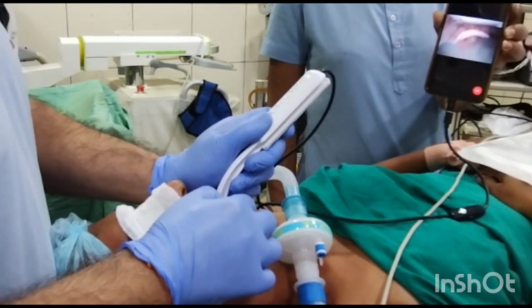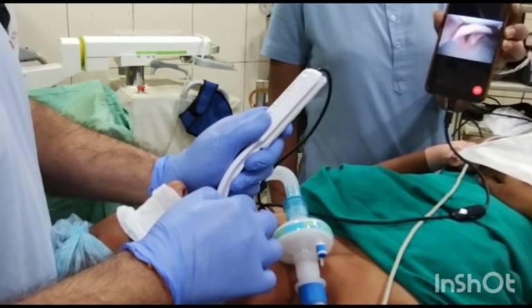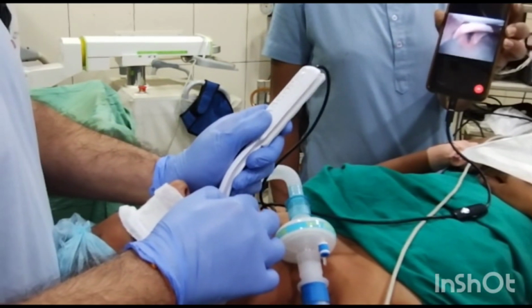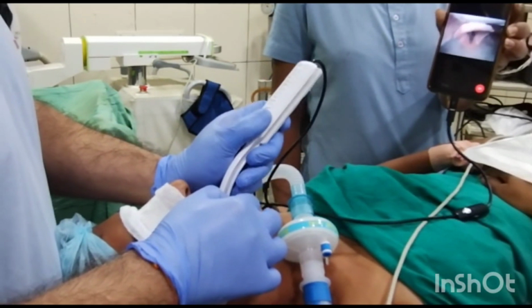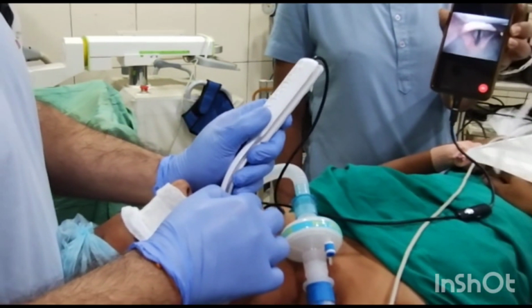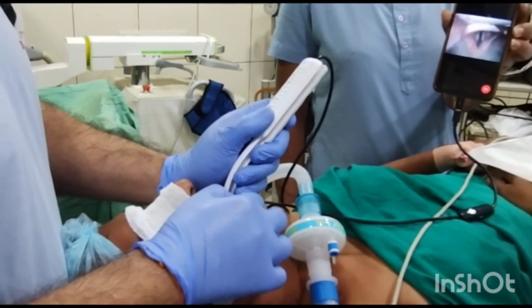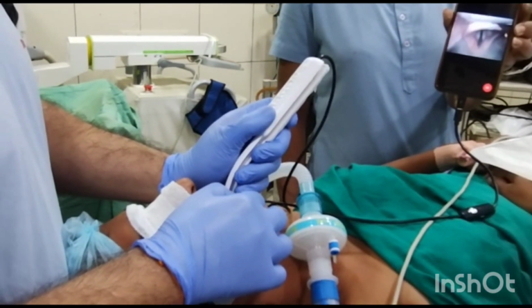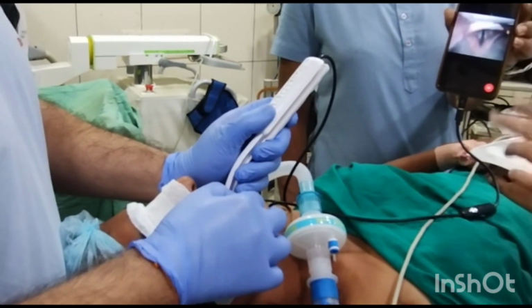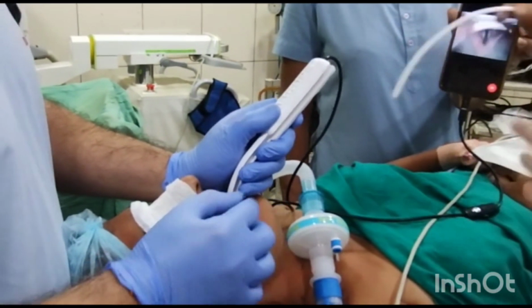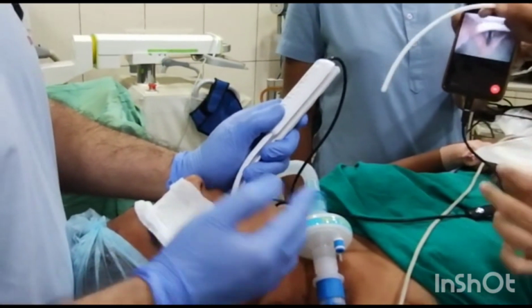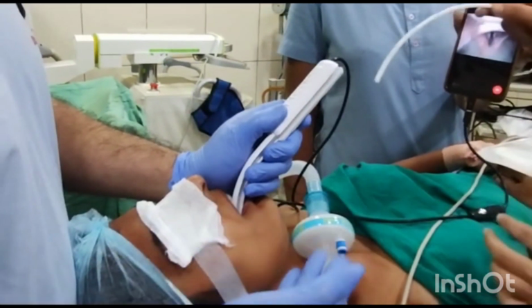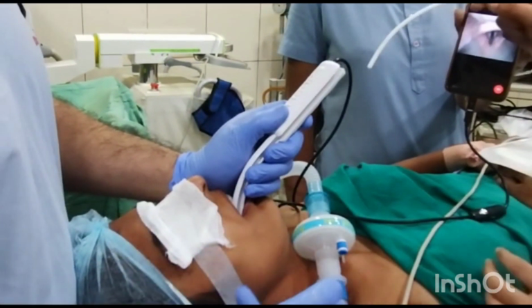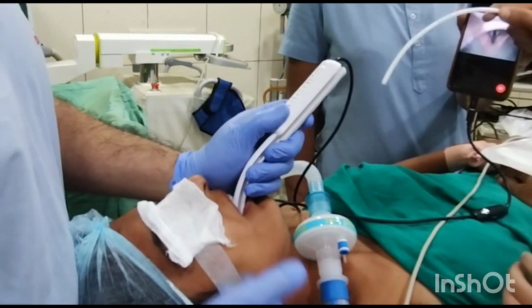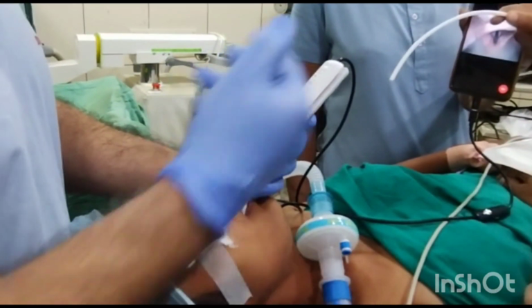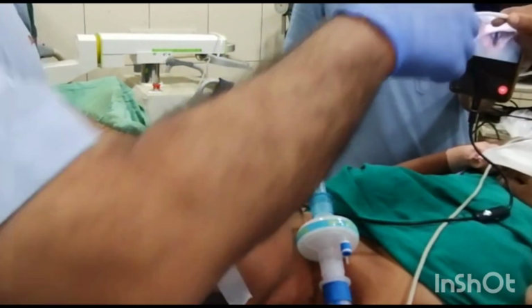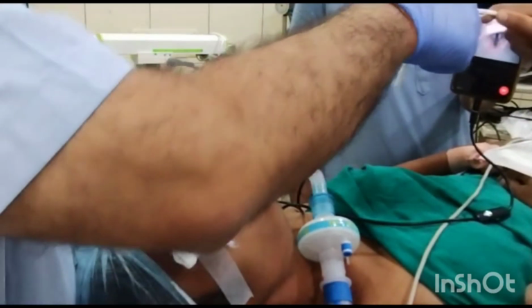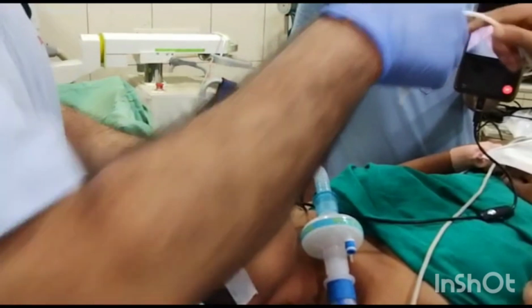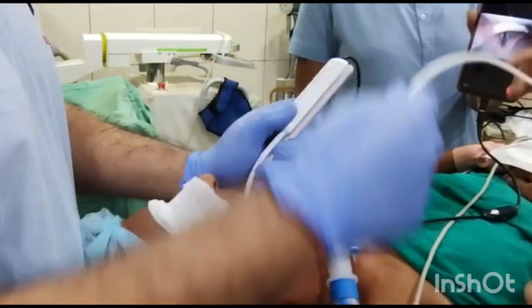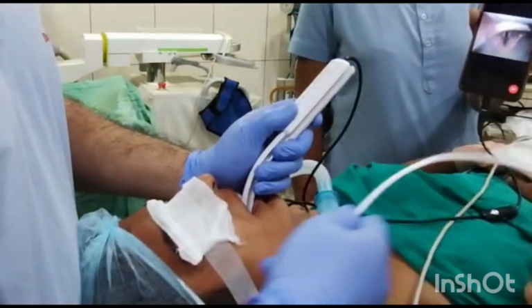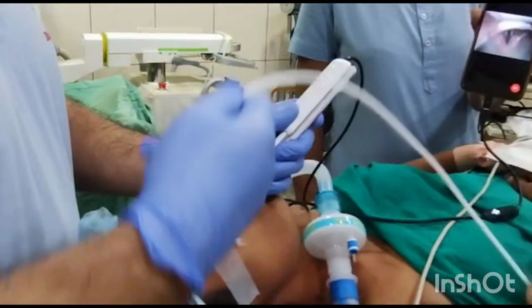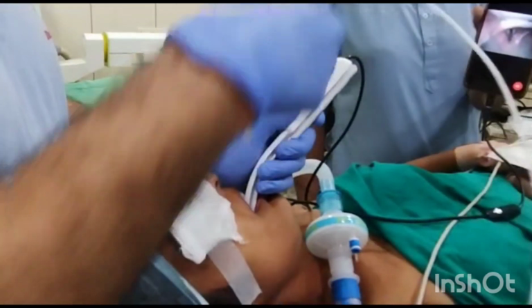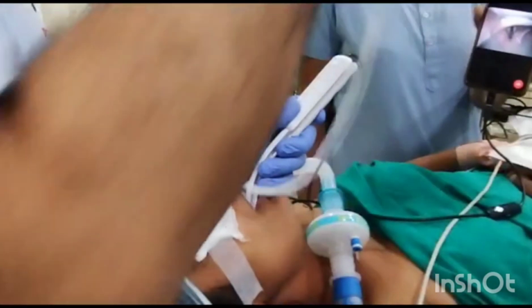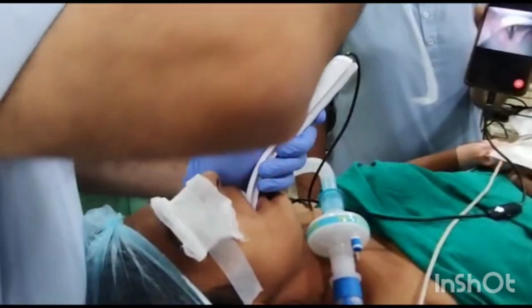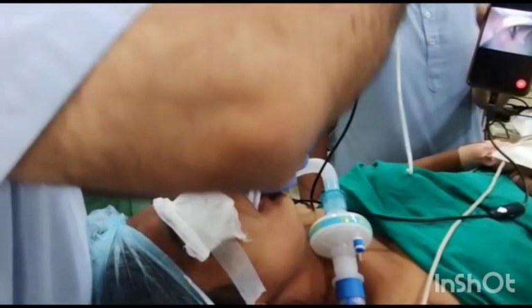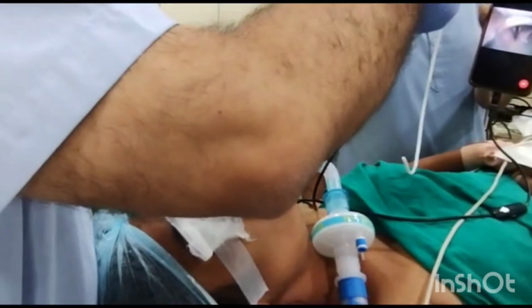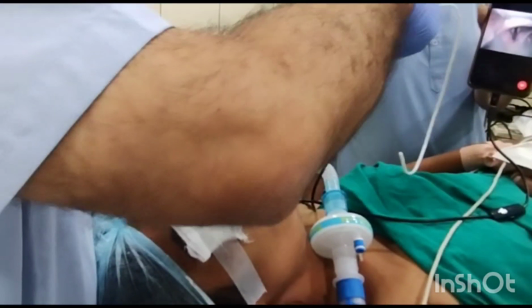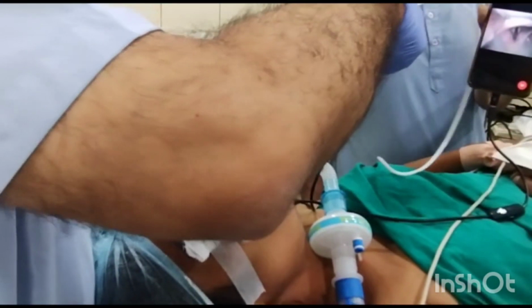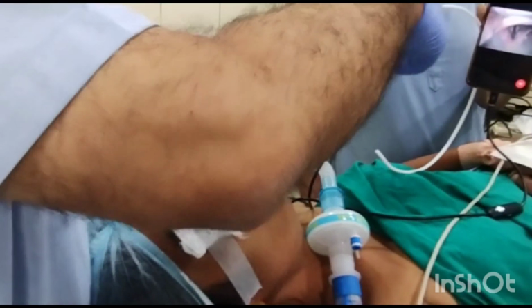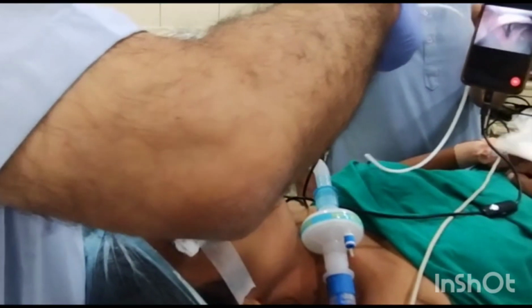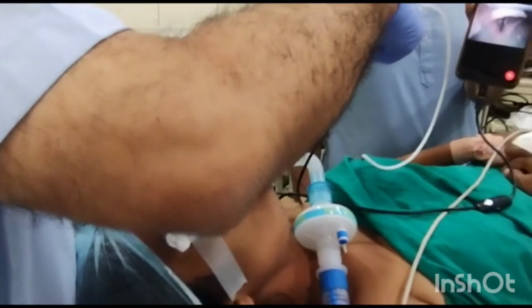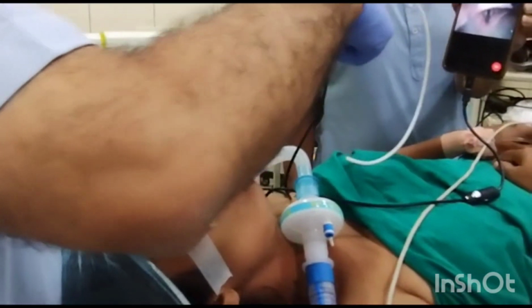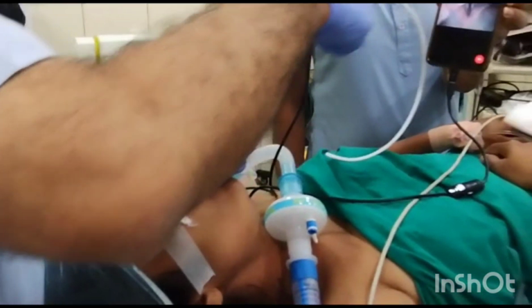Walk over the tongue. Epiglottis is visualized. Going to the base of epiglottis and just lifting up — the larynx is seen. The vocal cords are seen.